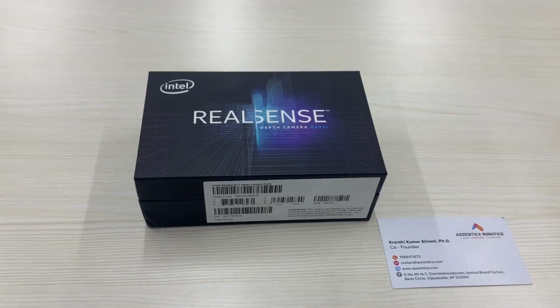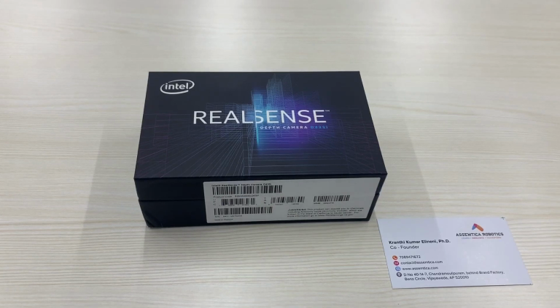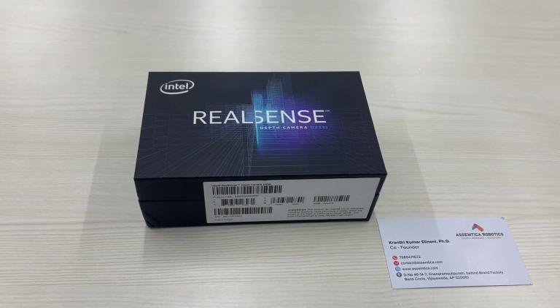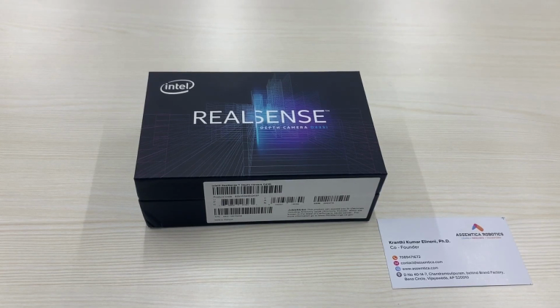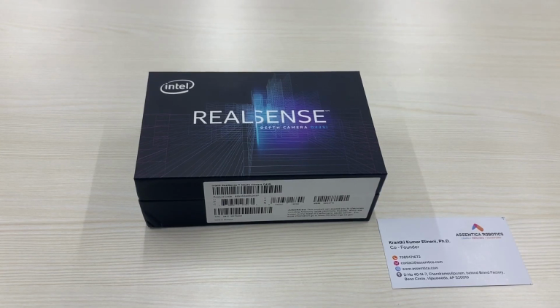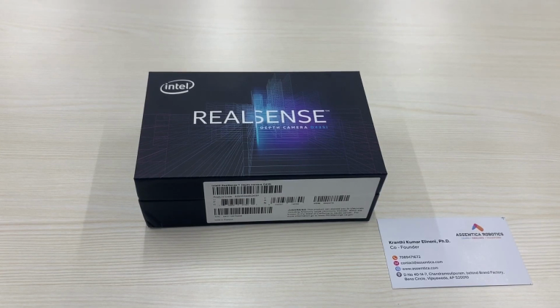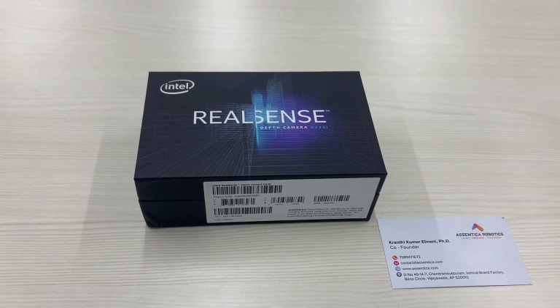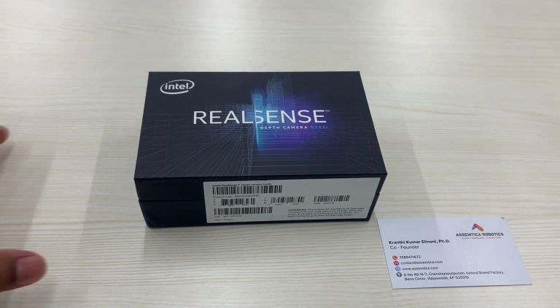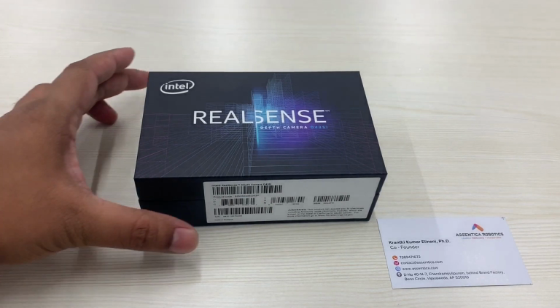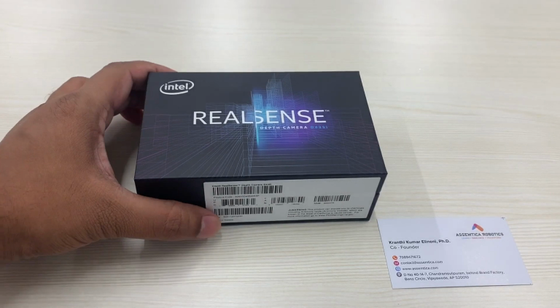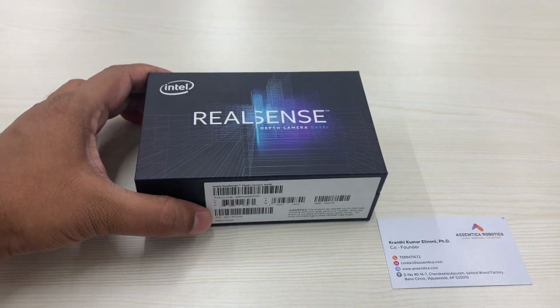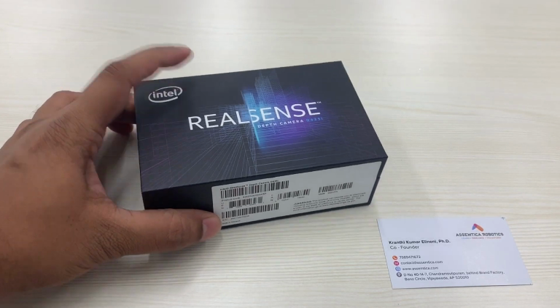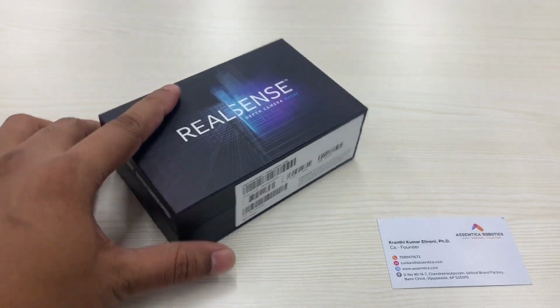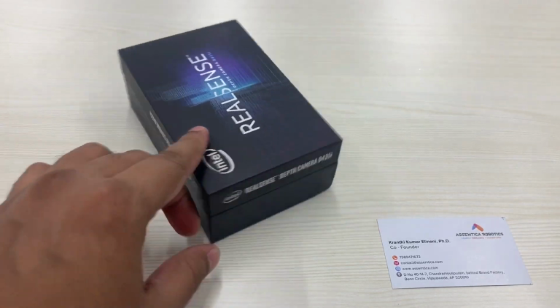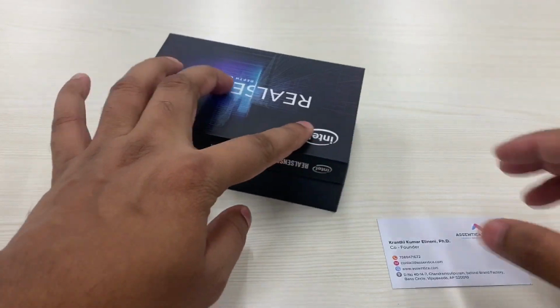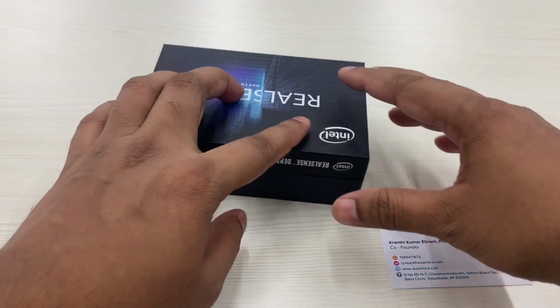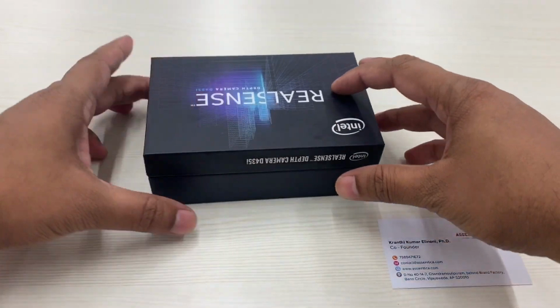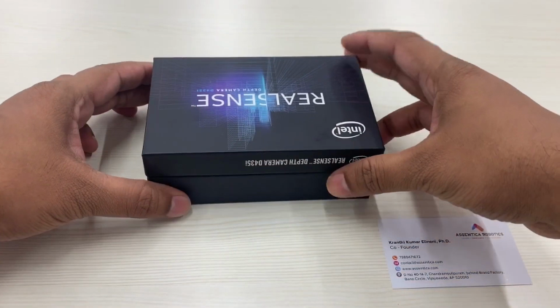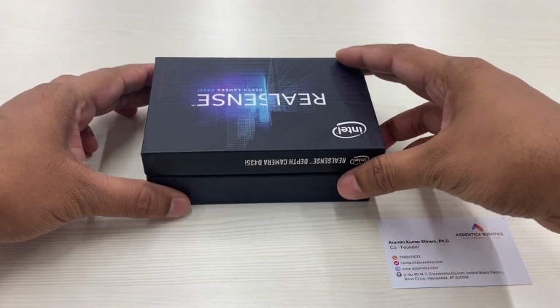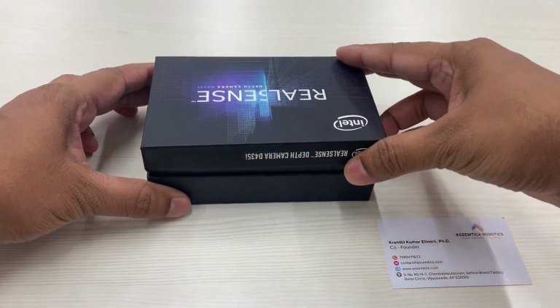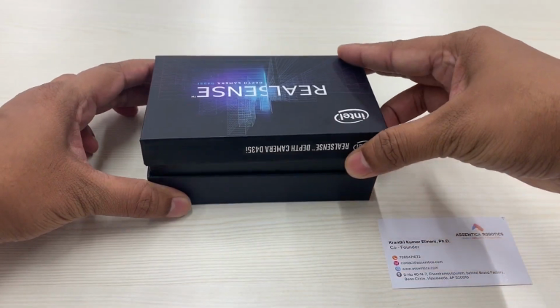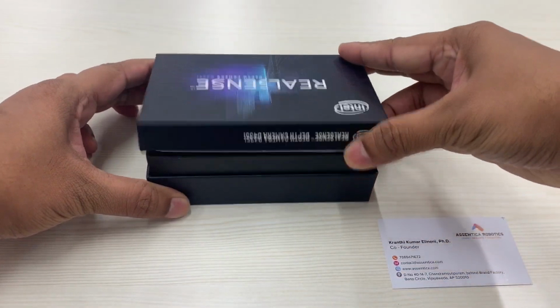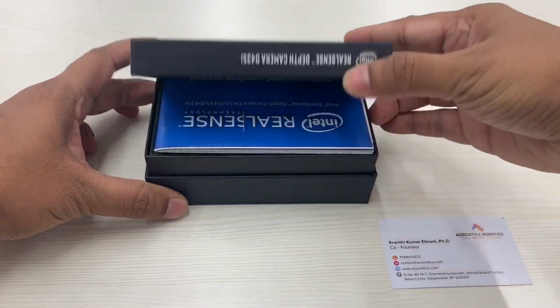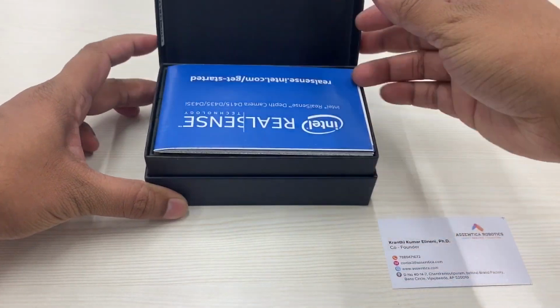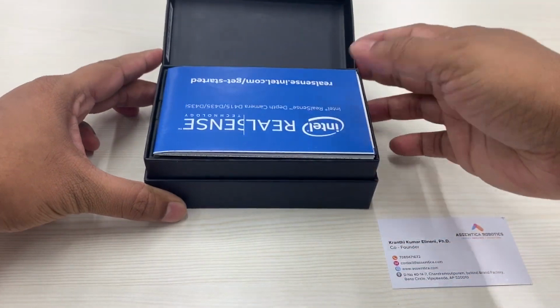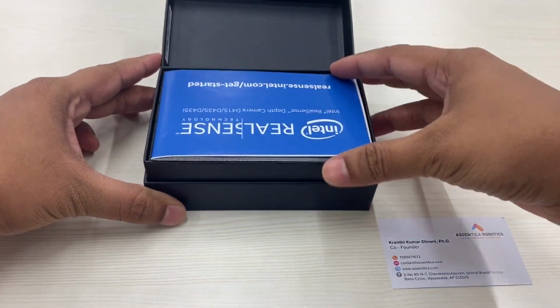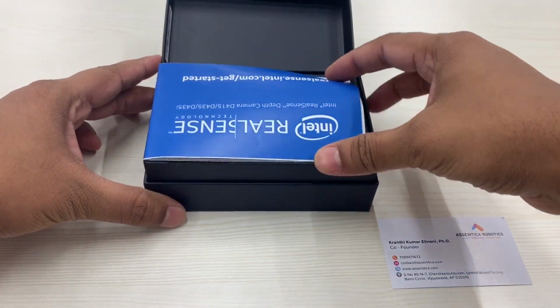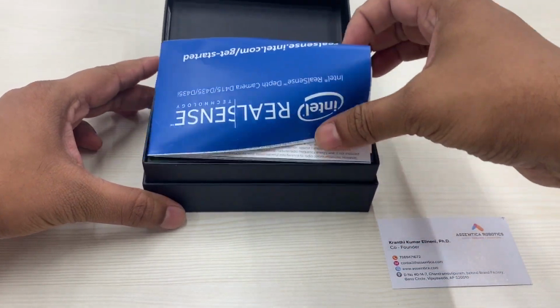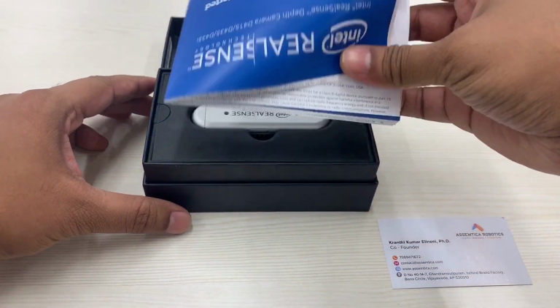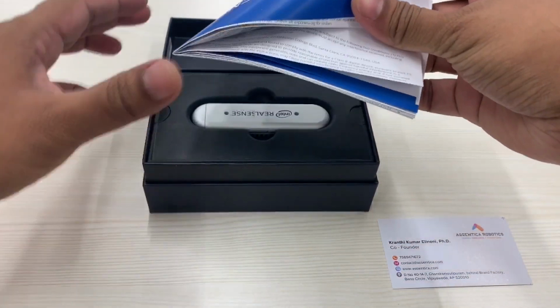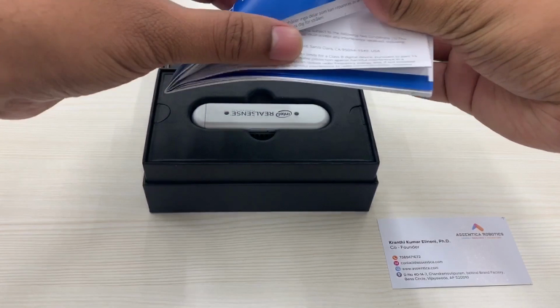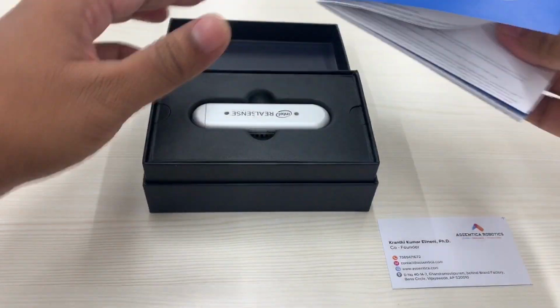Hi everyone, welcome back to another exciting video from SMTicker Robotics. I'm Karanthi Kumar. Here we have an Intel RealSense depth camera D435i.